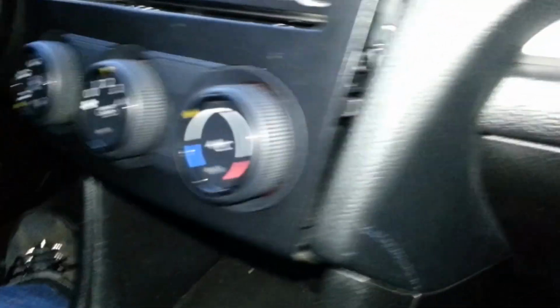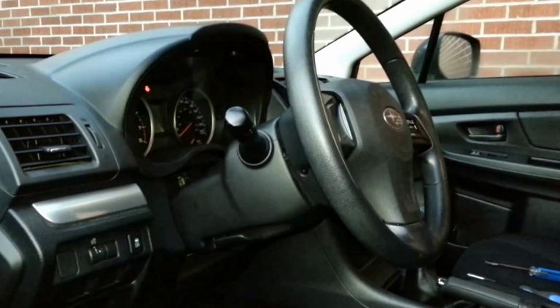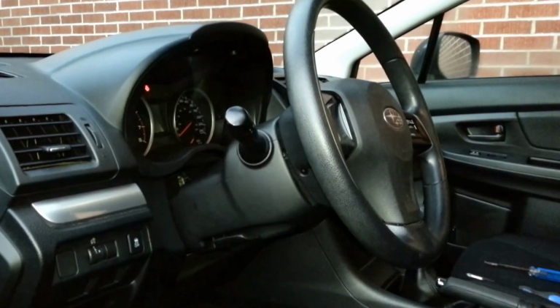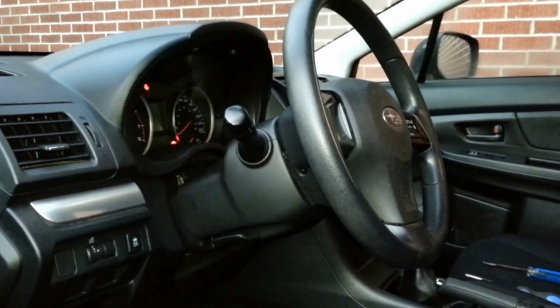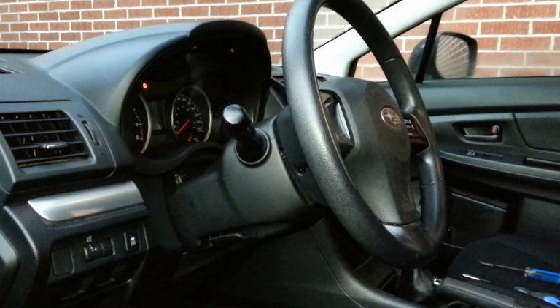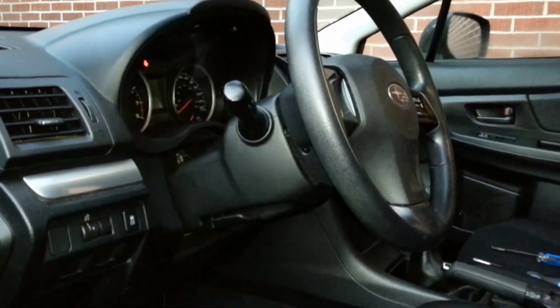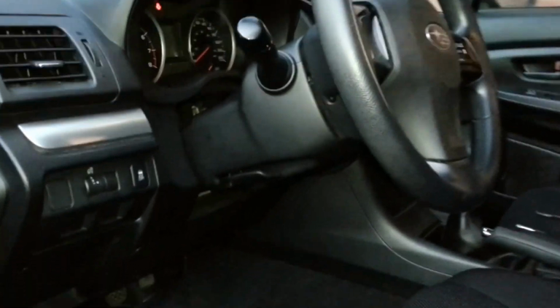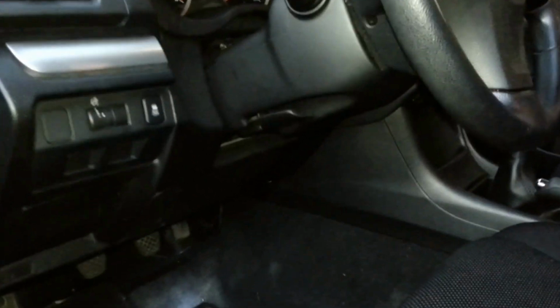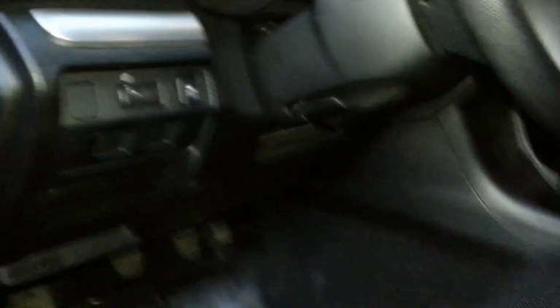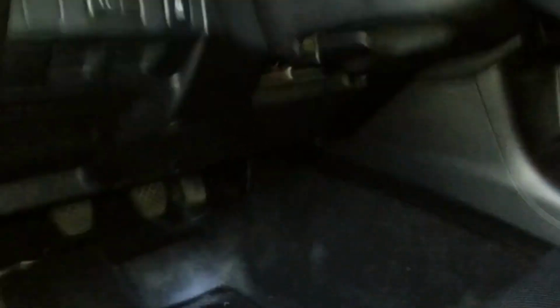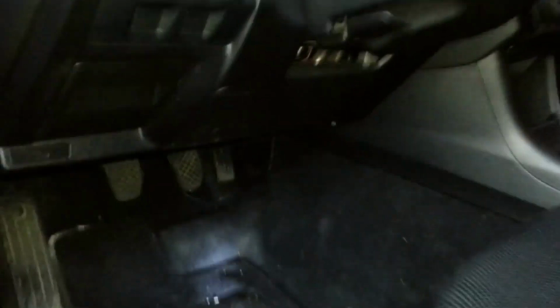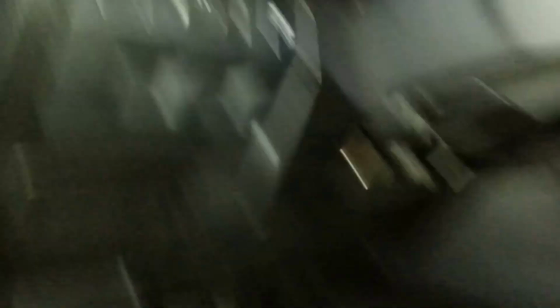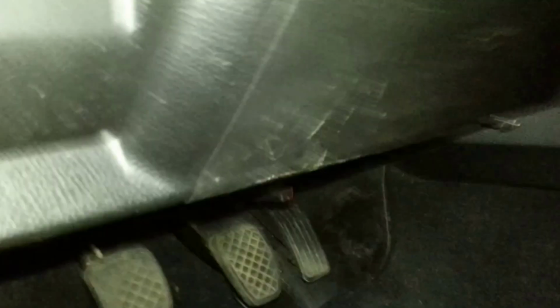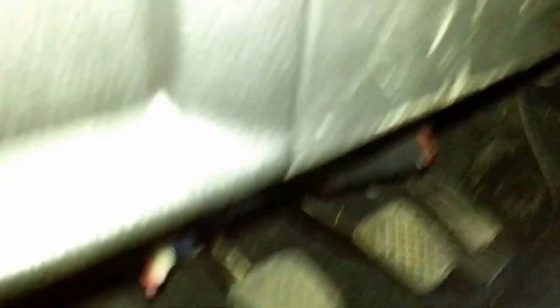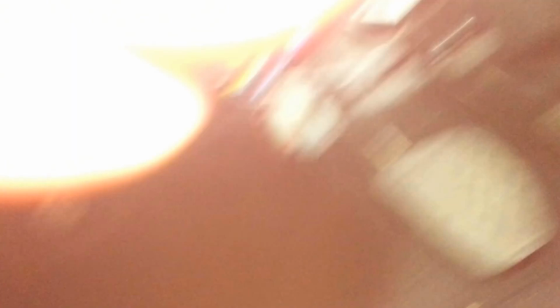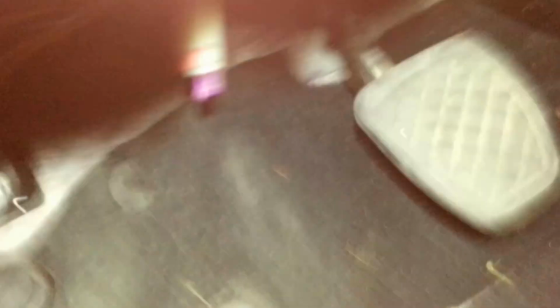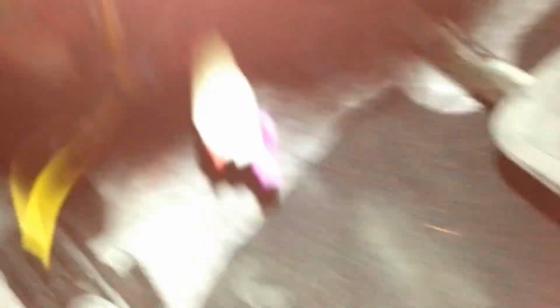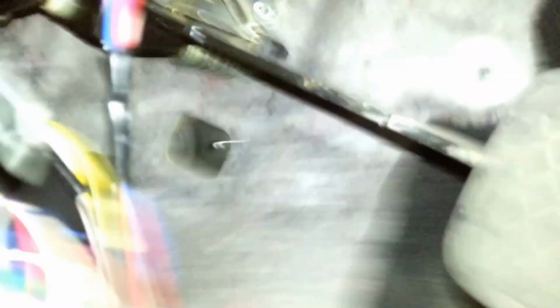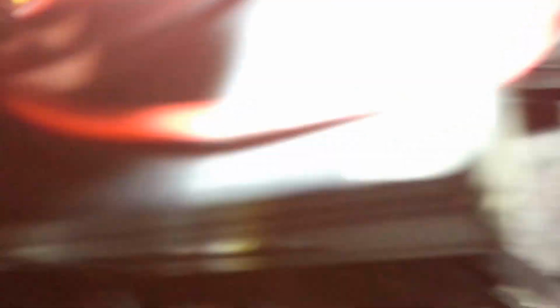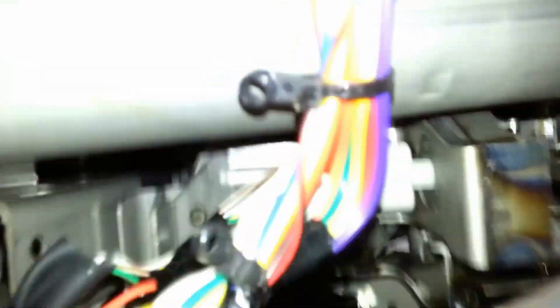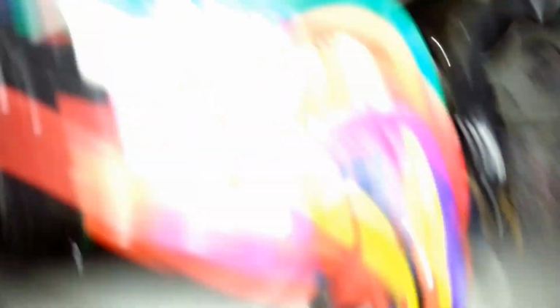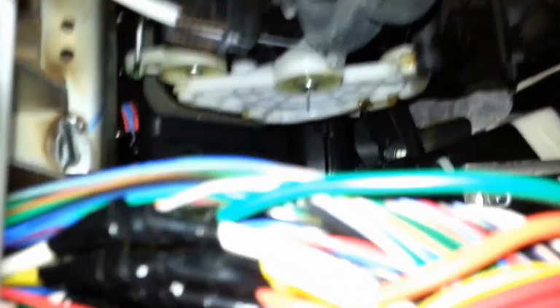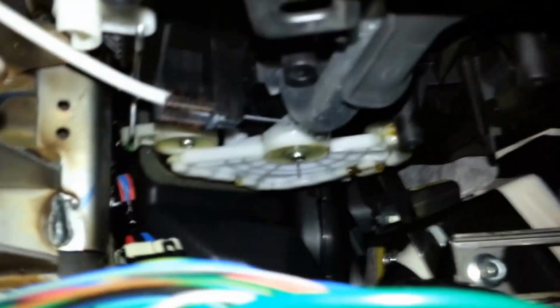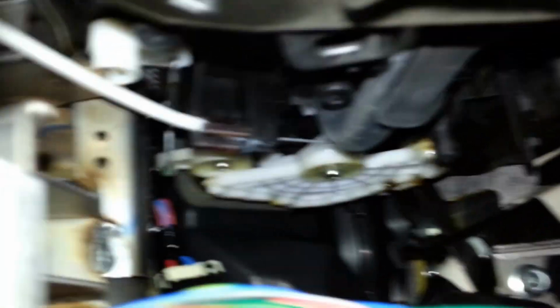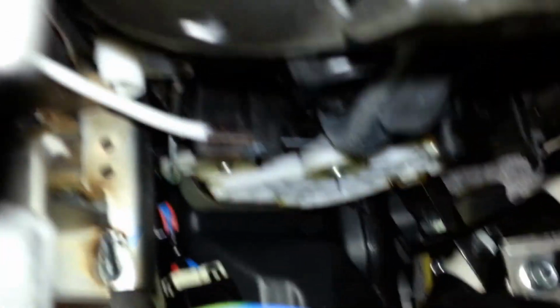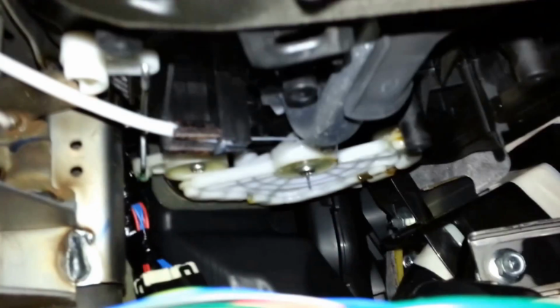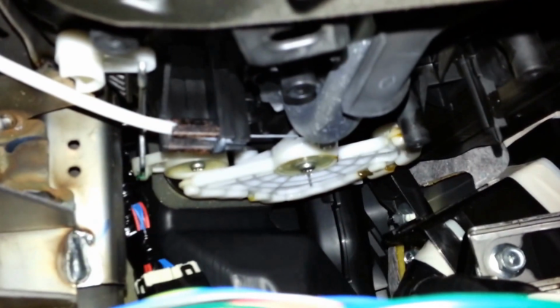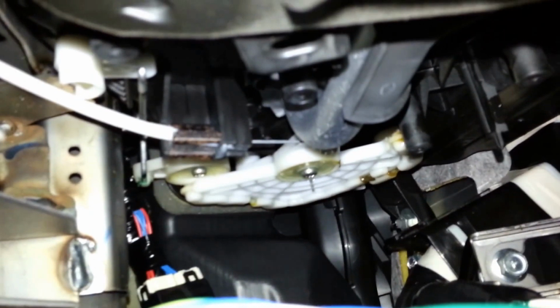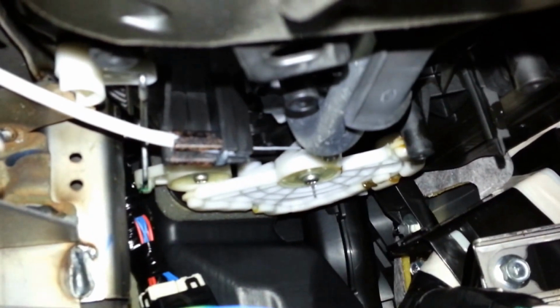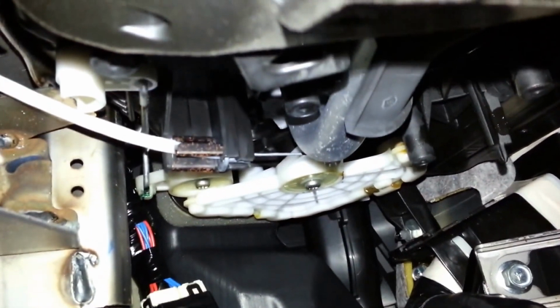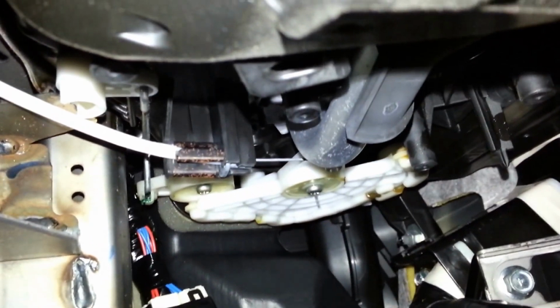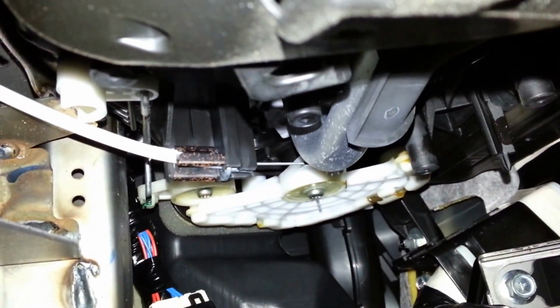Go to the driver's side under the steering wheel to remove the air vent's selector cable. Over the gas pedal, you will notice a white cable connecting to a plastic selector.